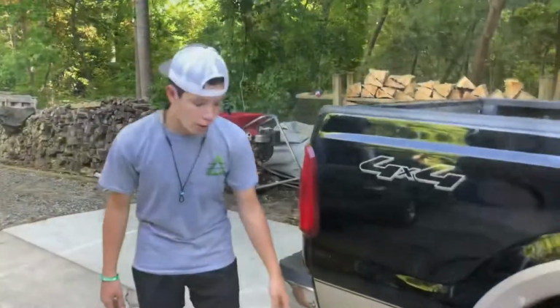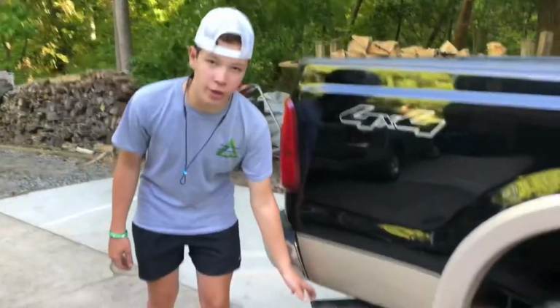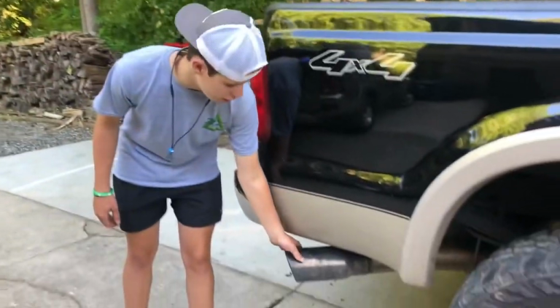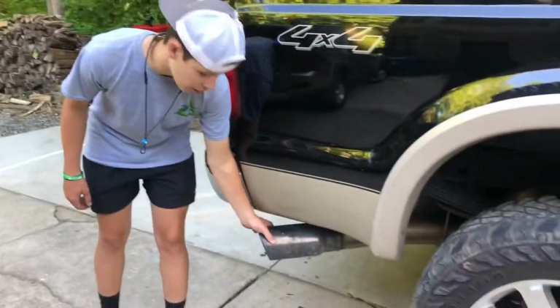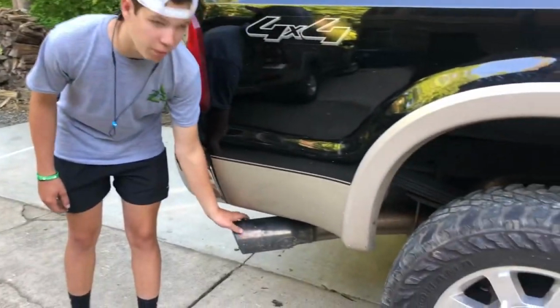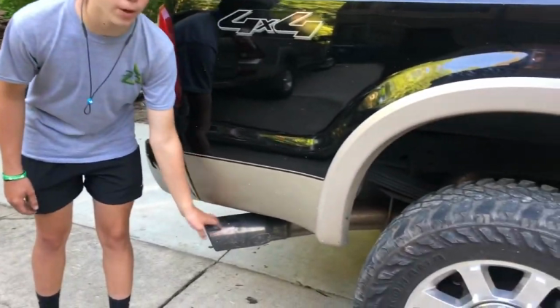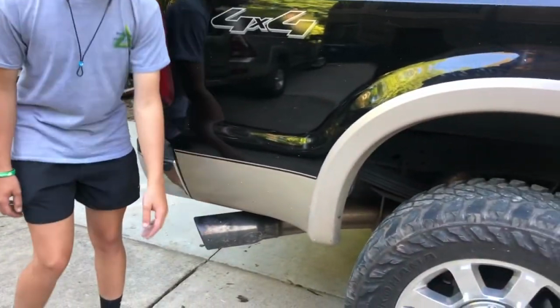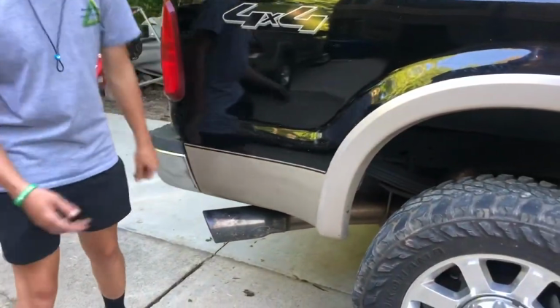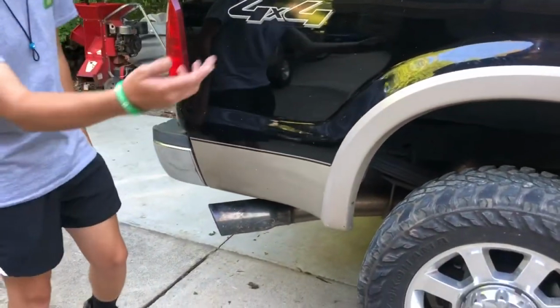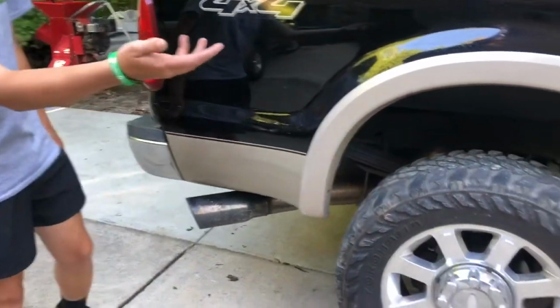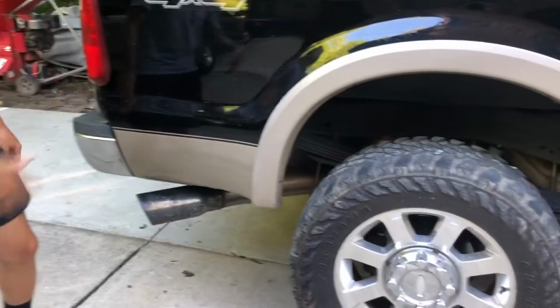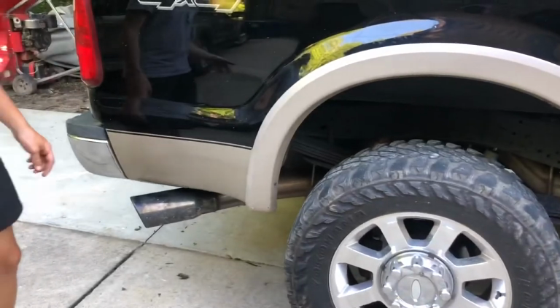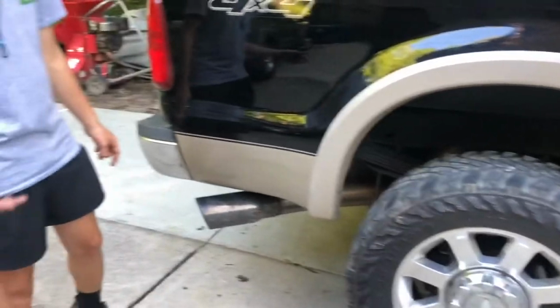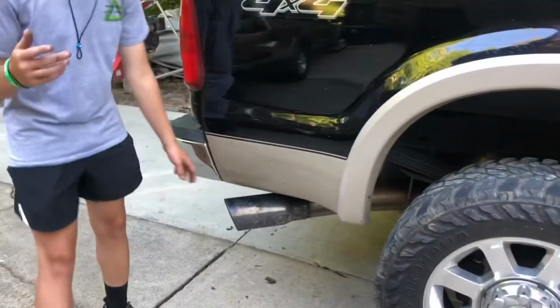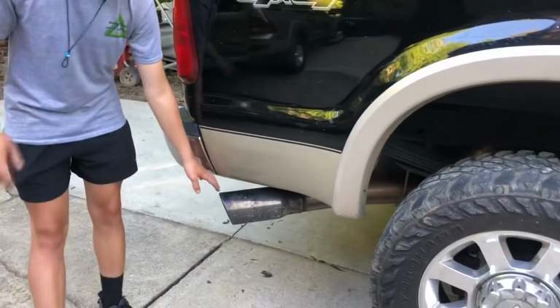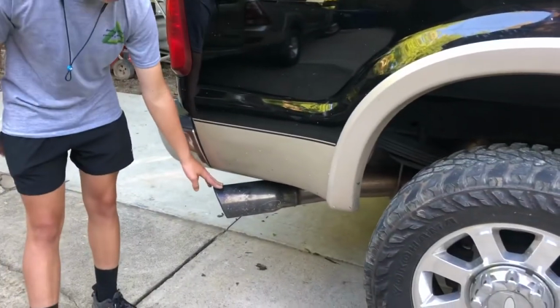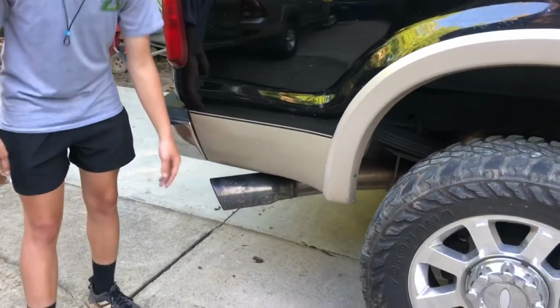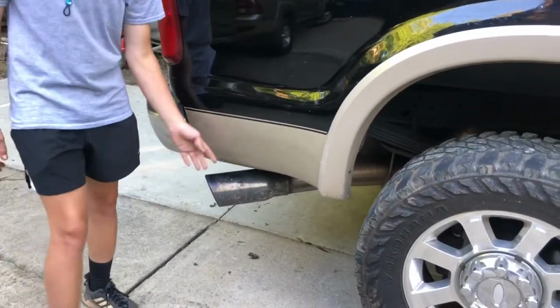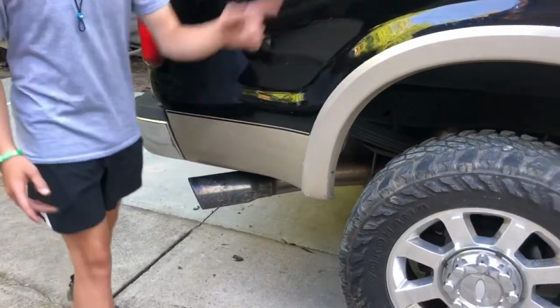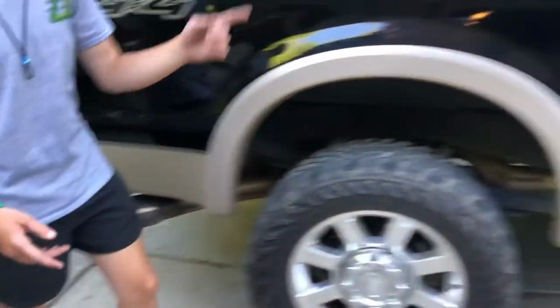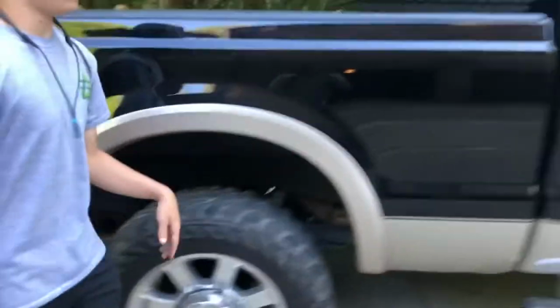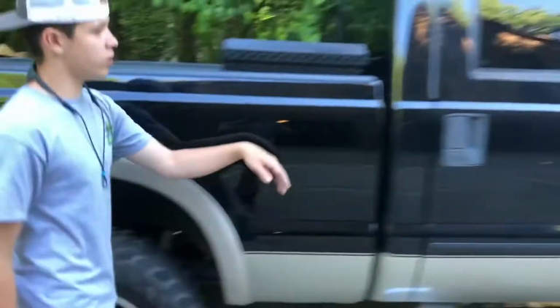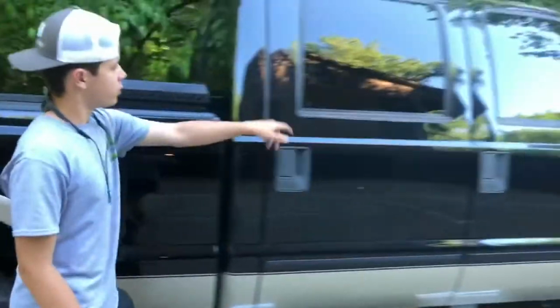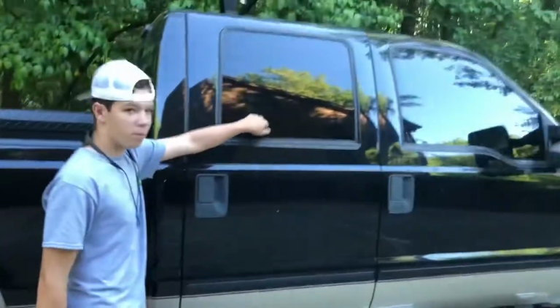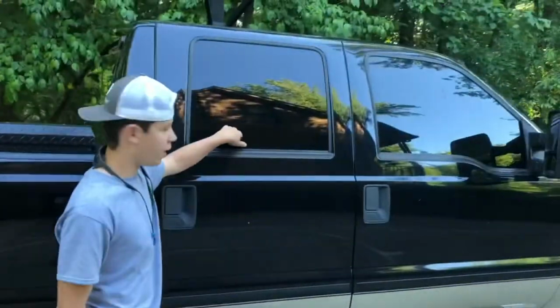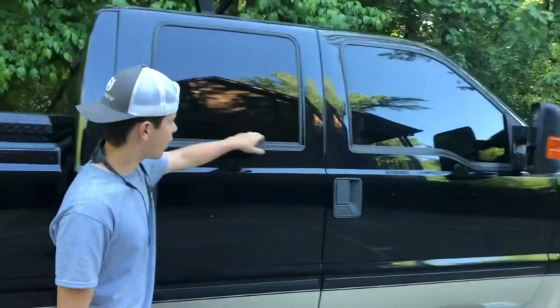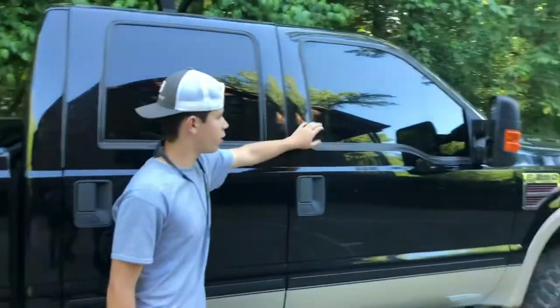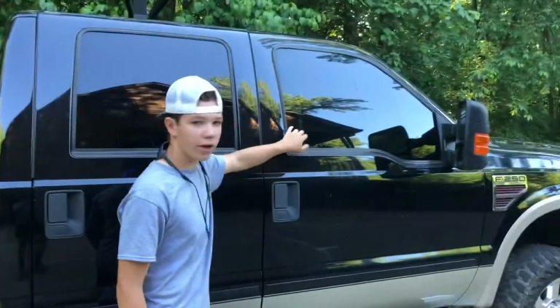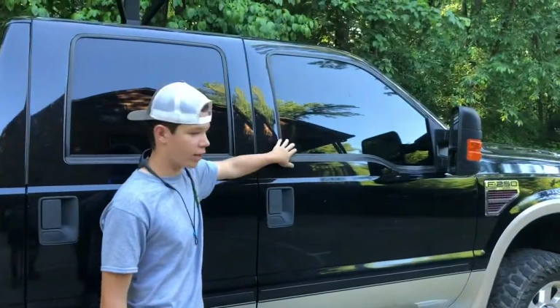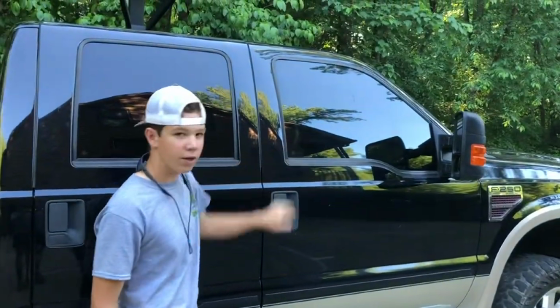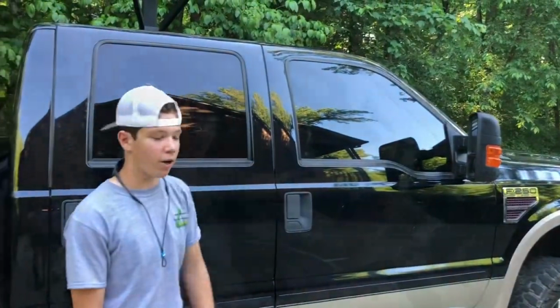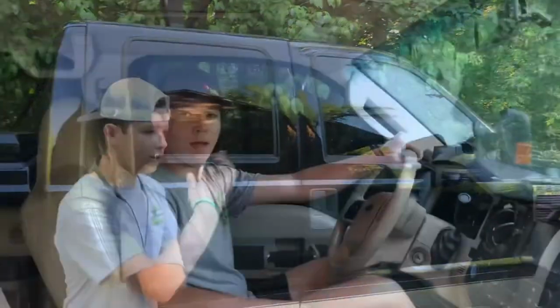When we bought this truck it is straight pipe from the turbo, so it has no DPF system — that's the diesel particulate filter. Under the window tint, this is 5% tint in the back and 20% on the front, which also came with it. Now let's hop in the interior.